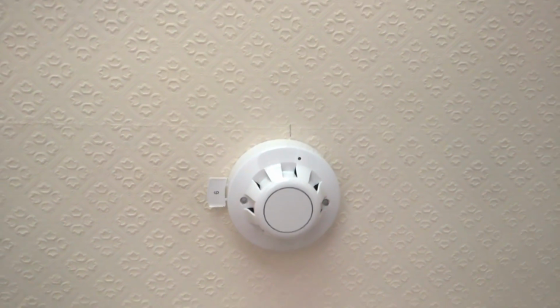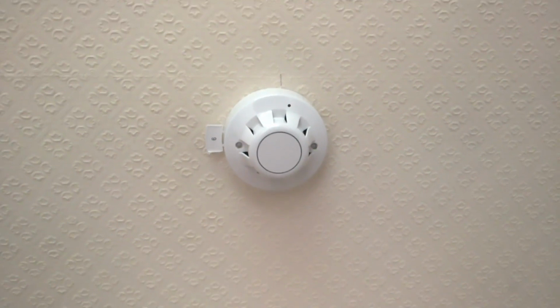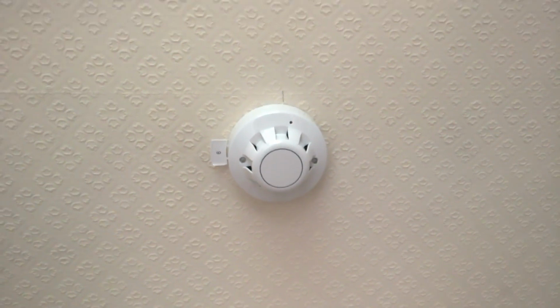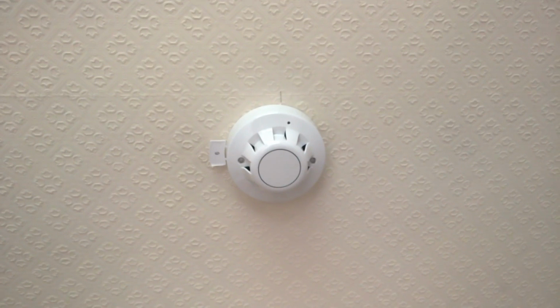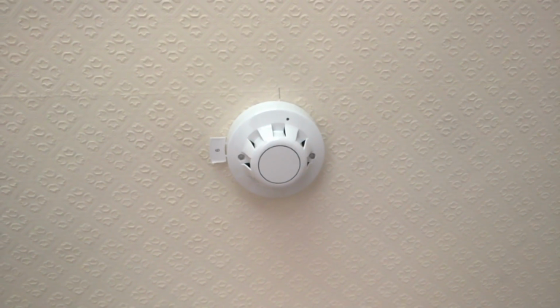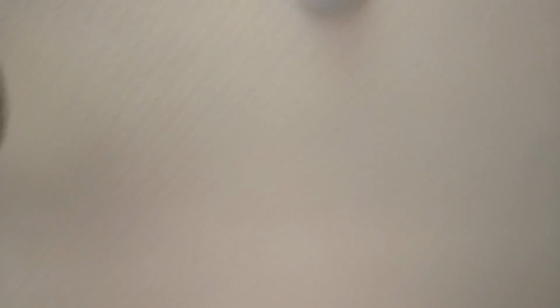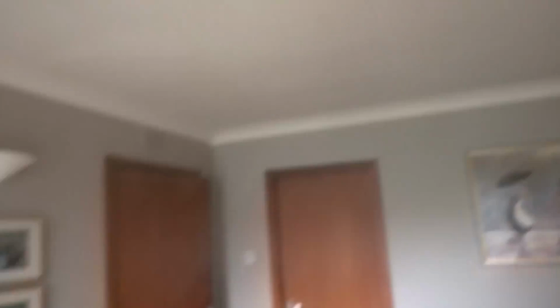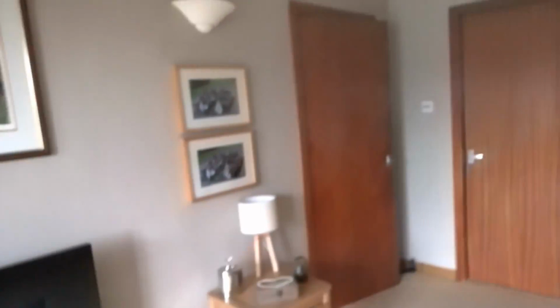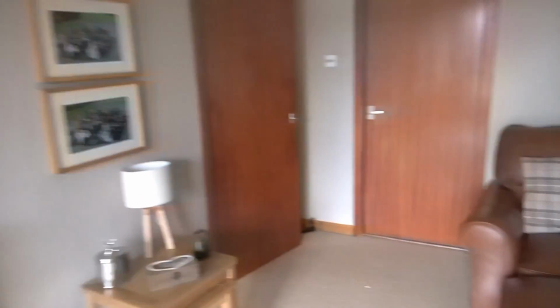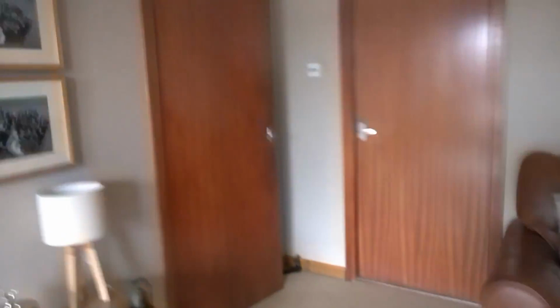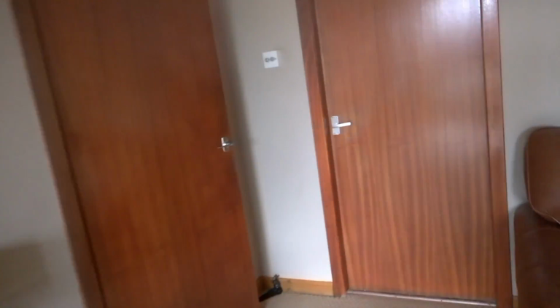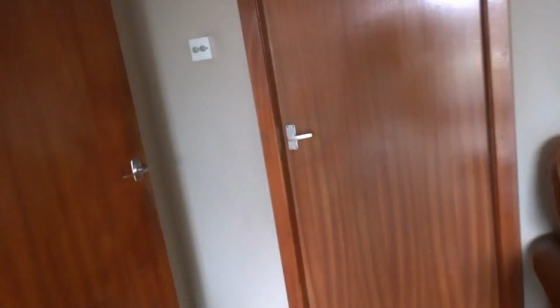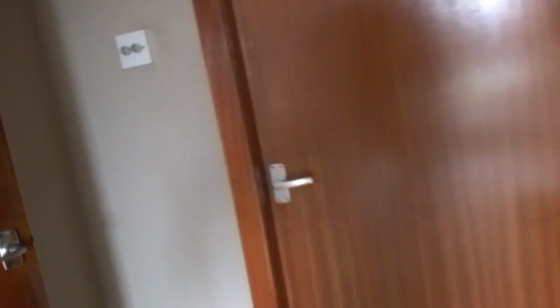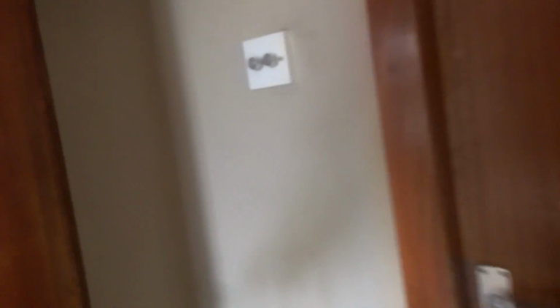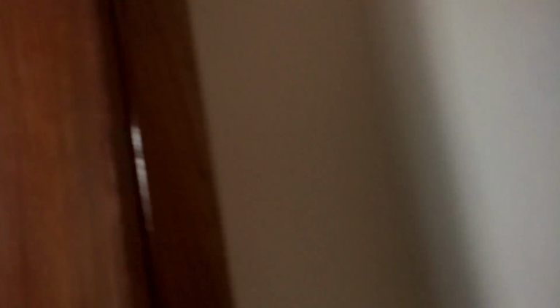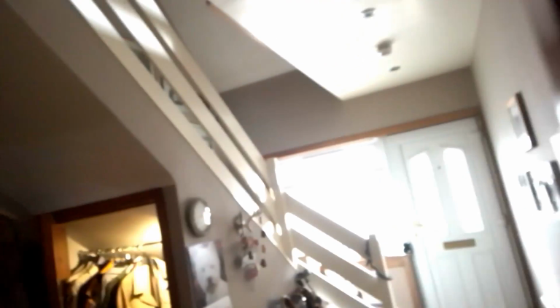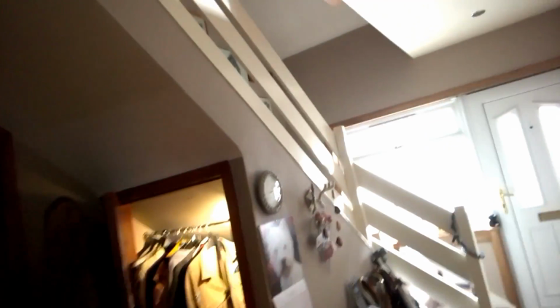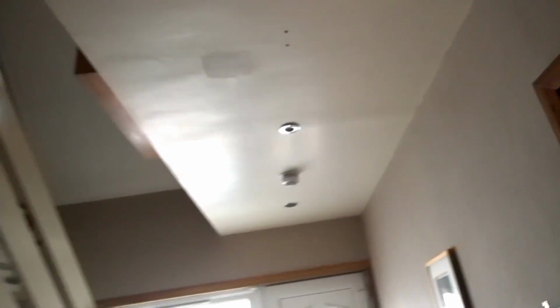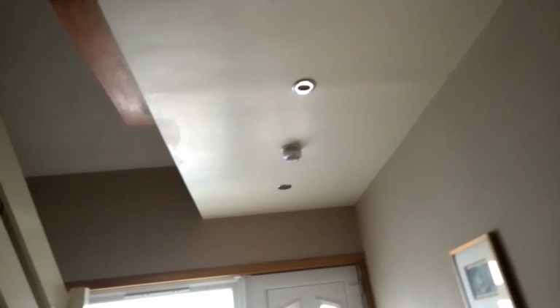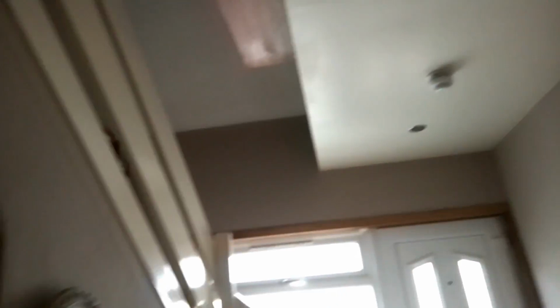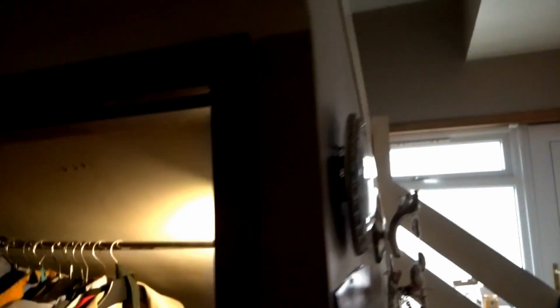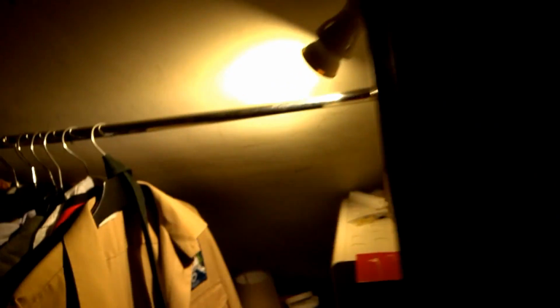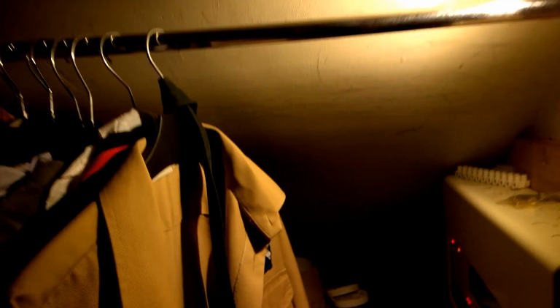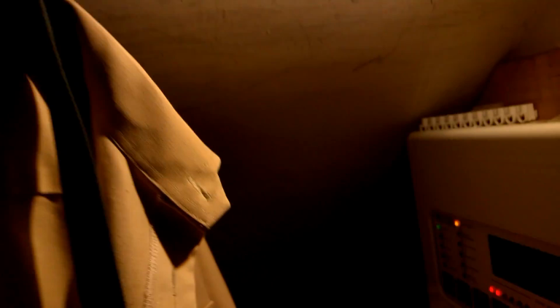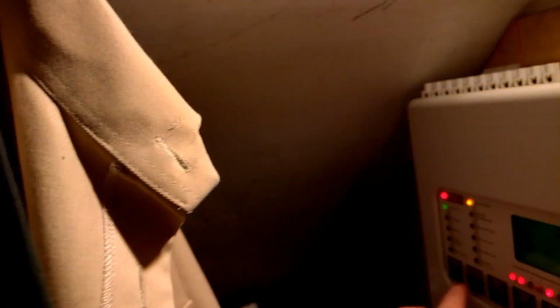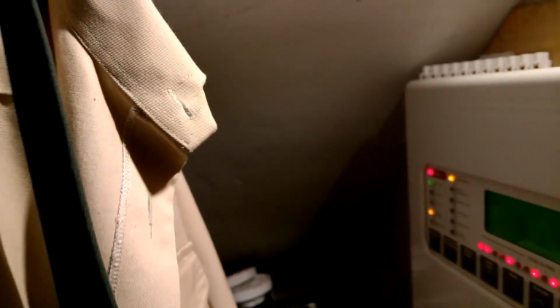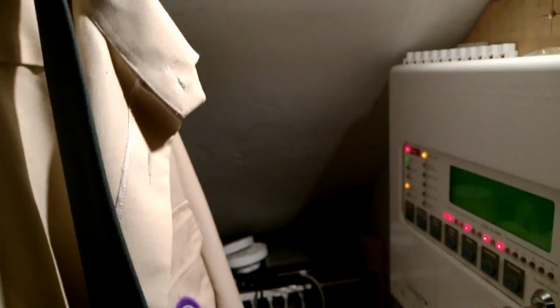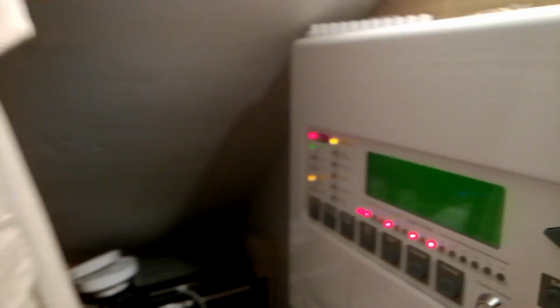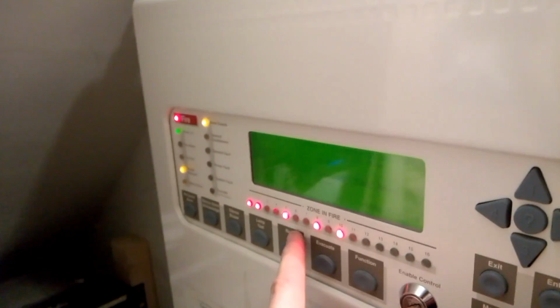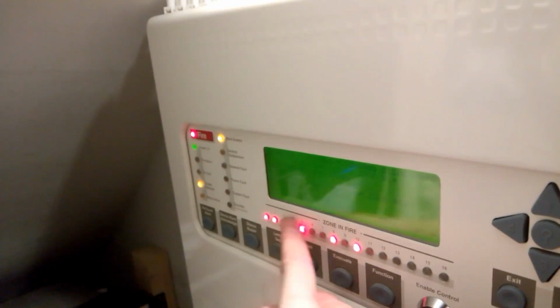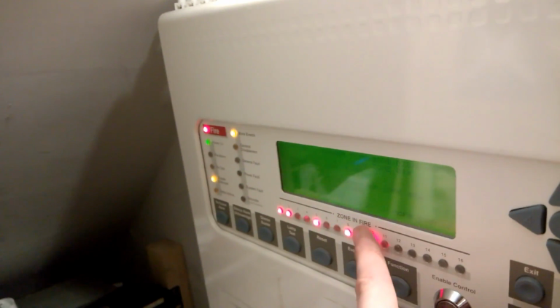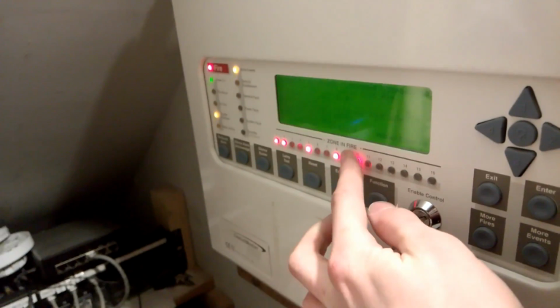The LEDs aren't staying on. They're activated. Well, it's got all these zones there.